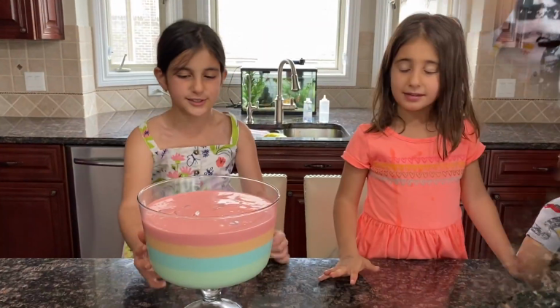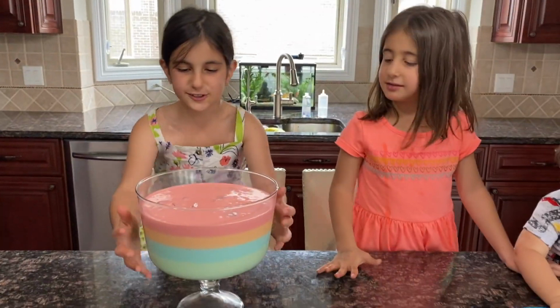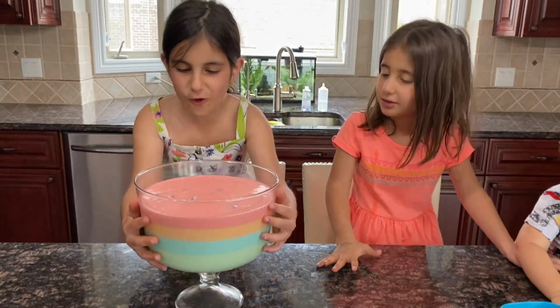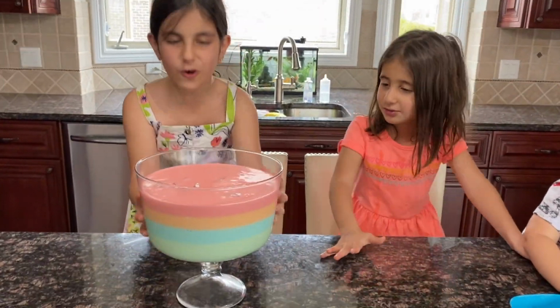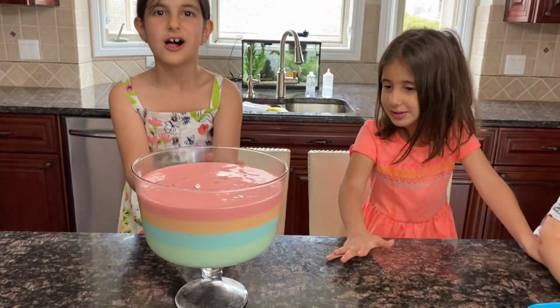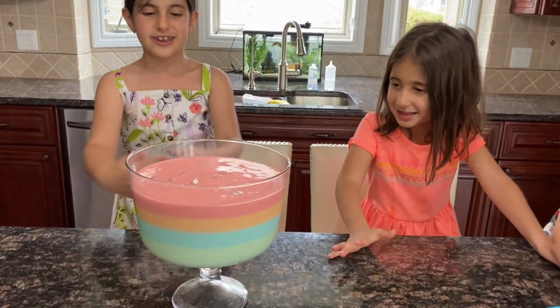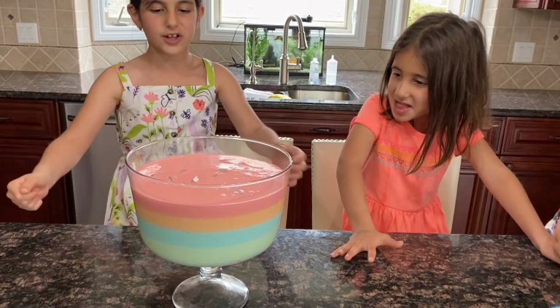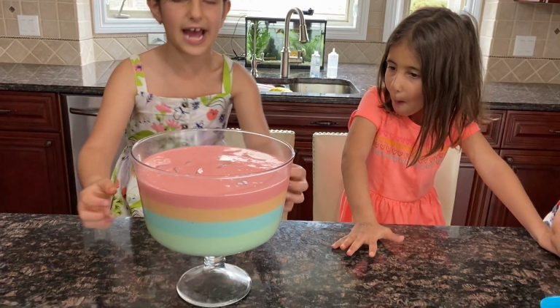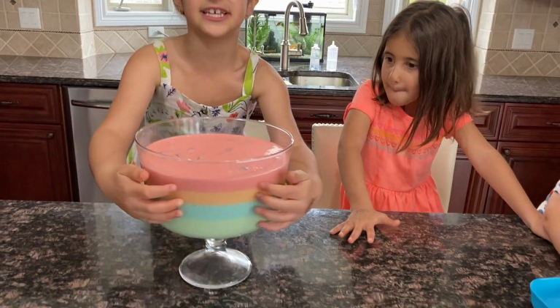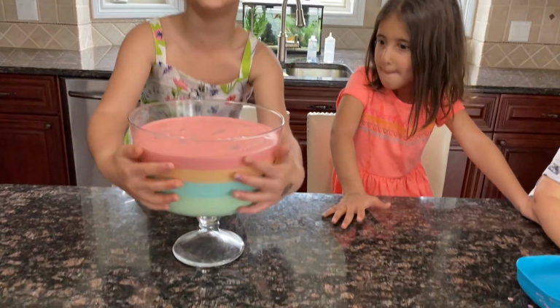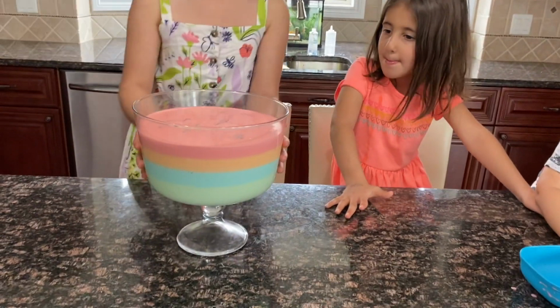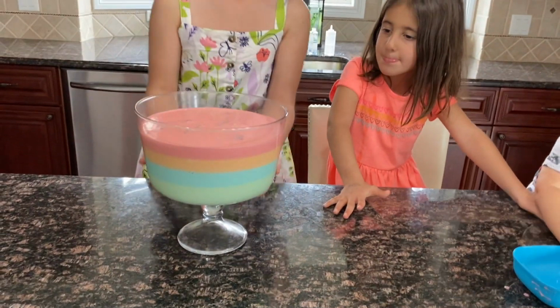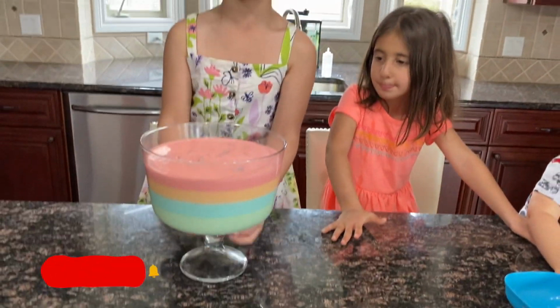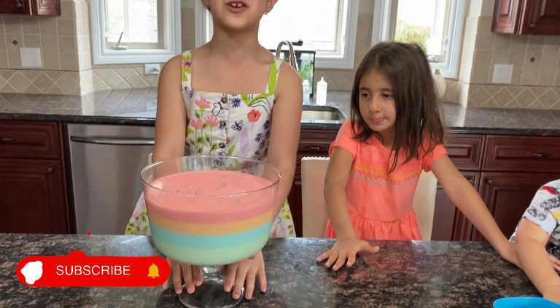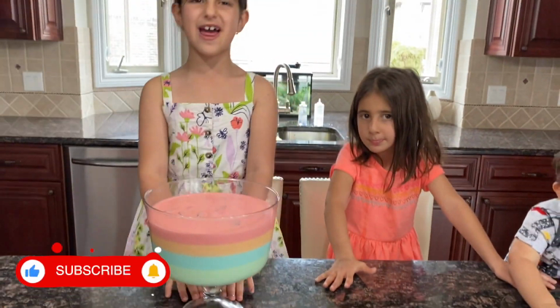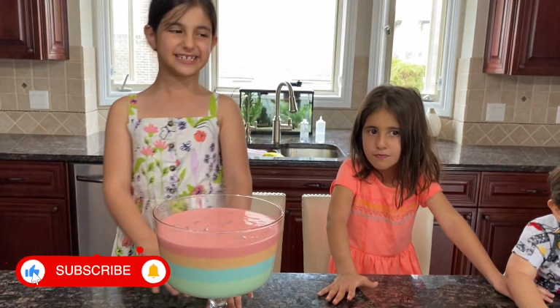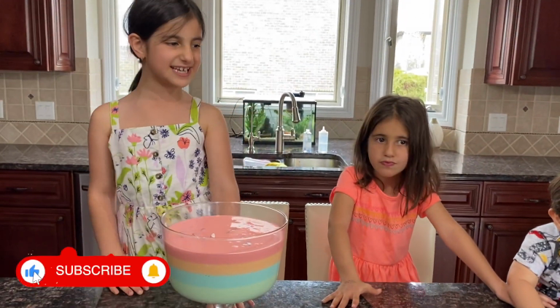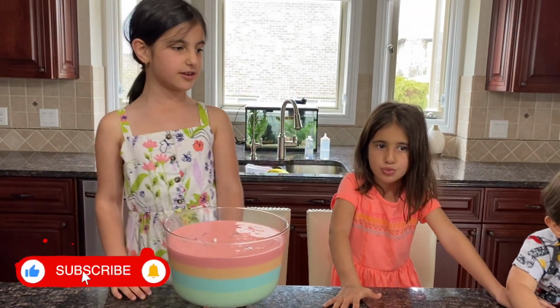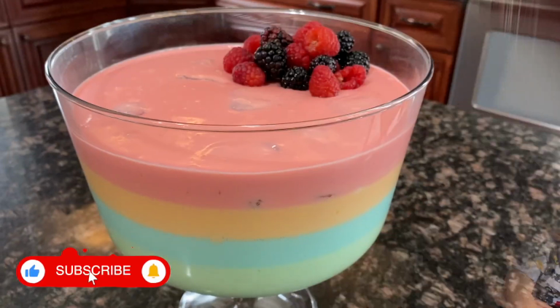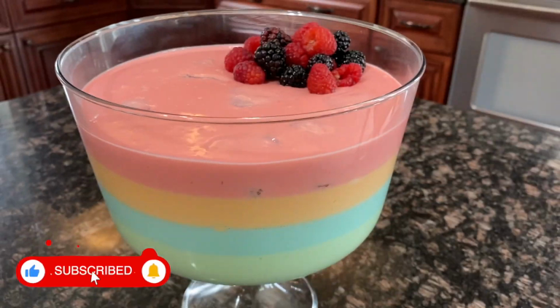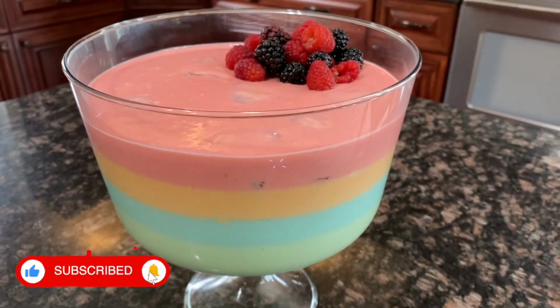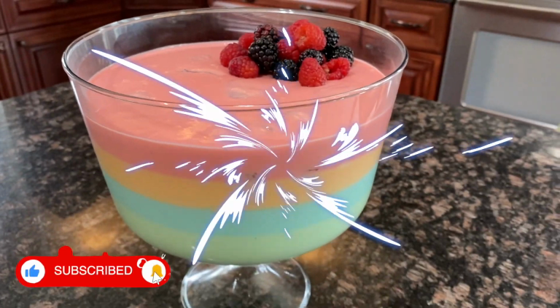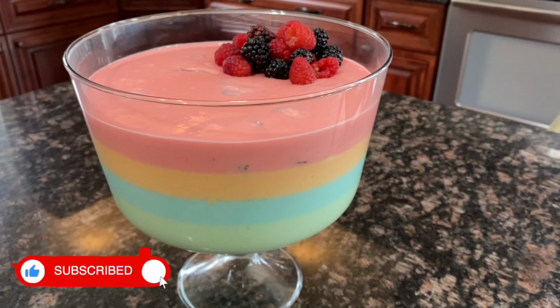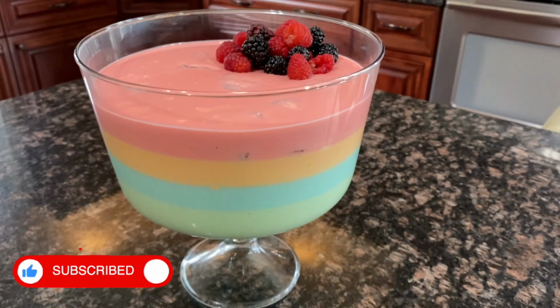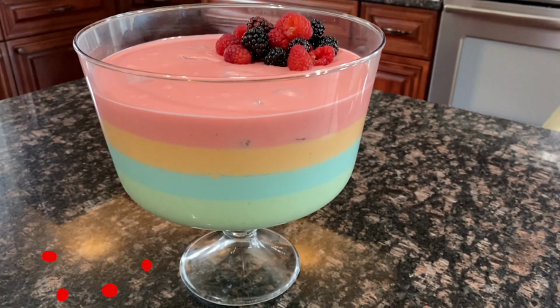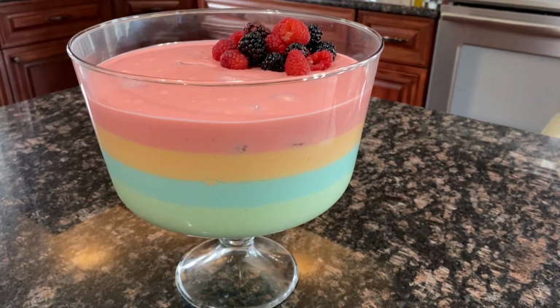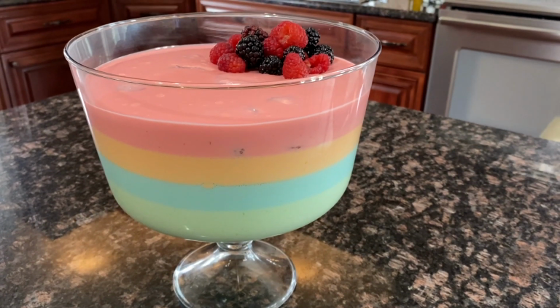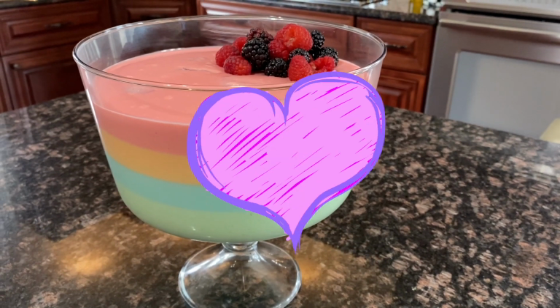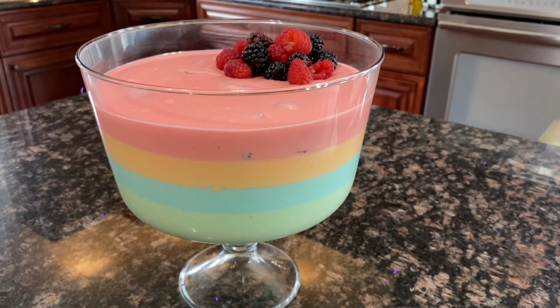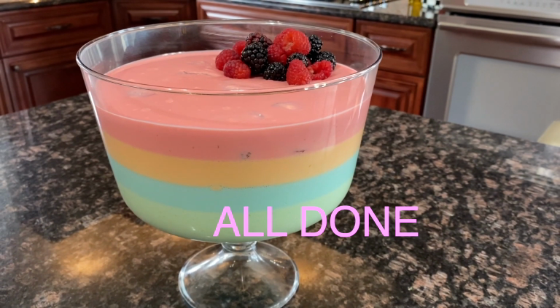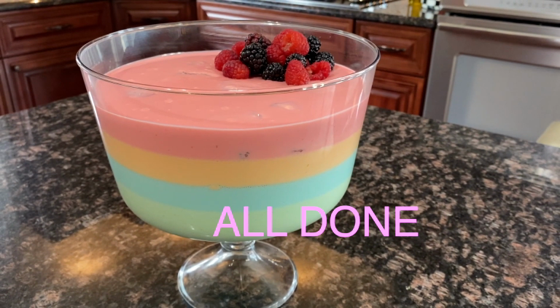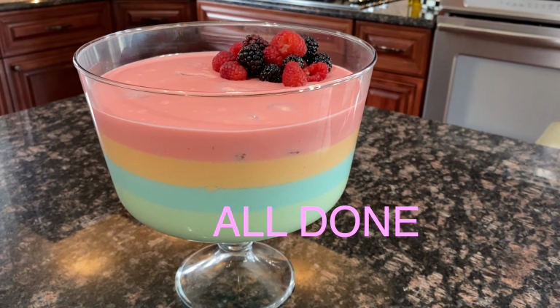This is so cool! Now let's add this in the fridge for 45 minutes again. It should be ready soon — these are looking great.